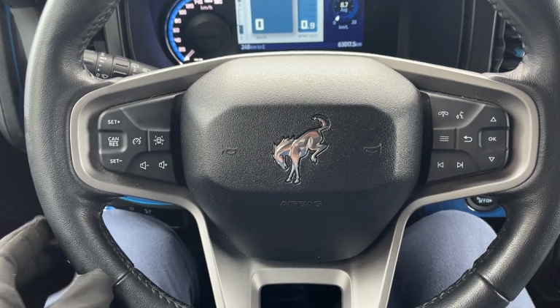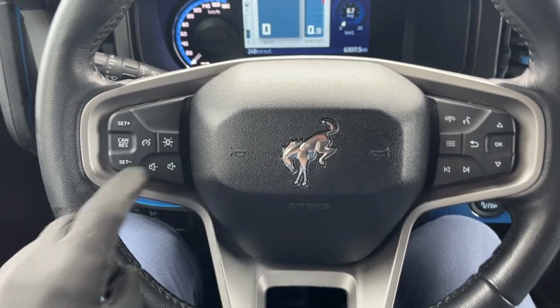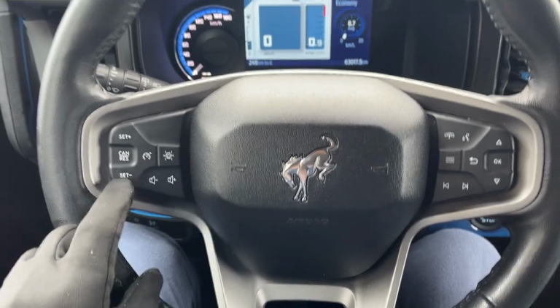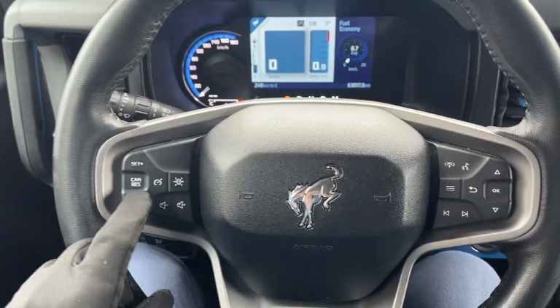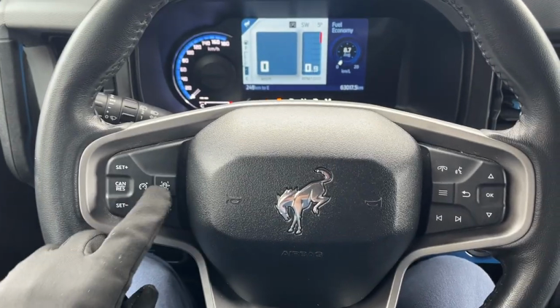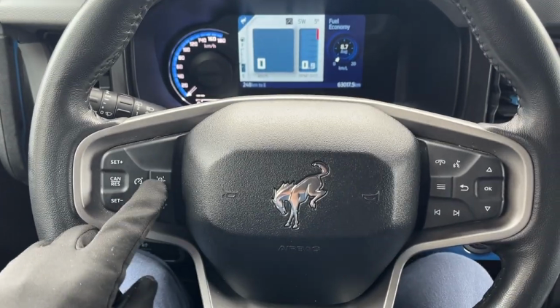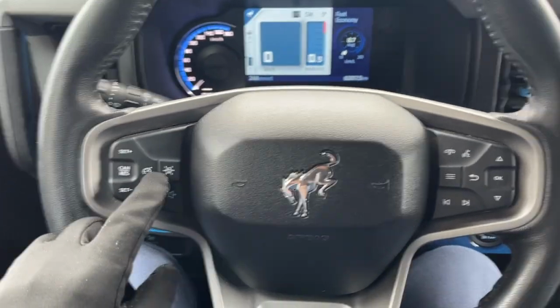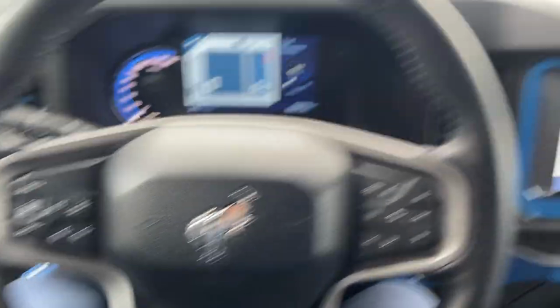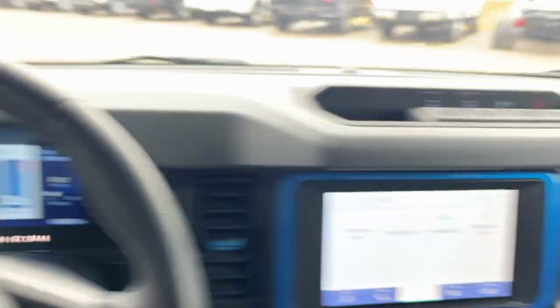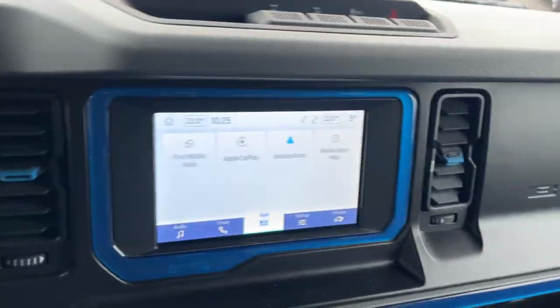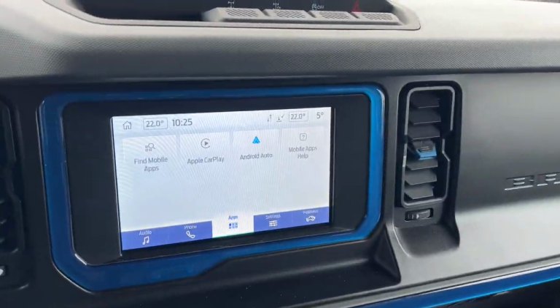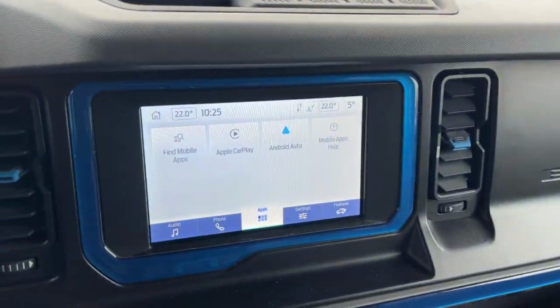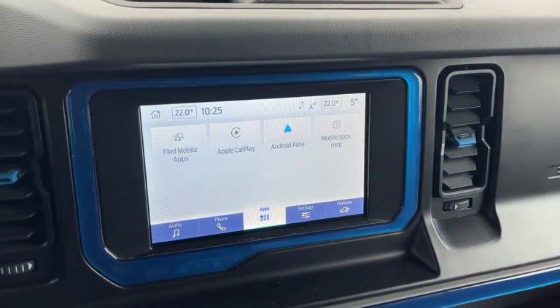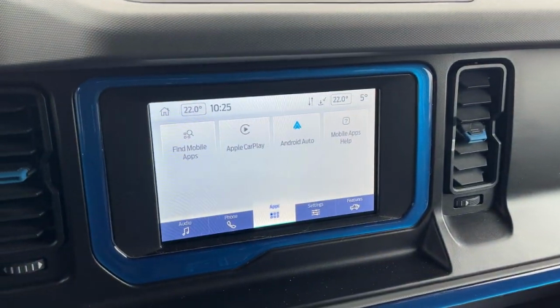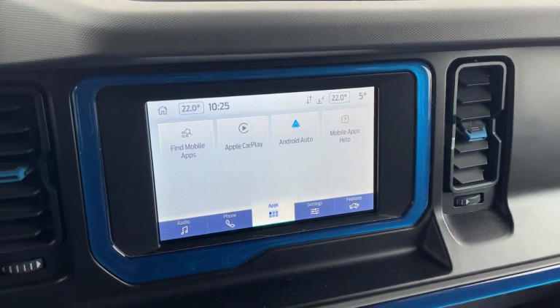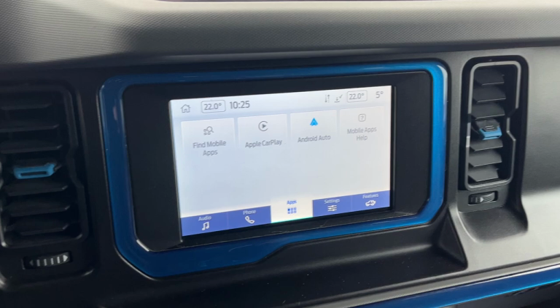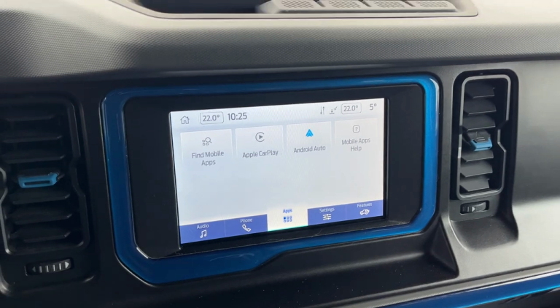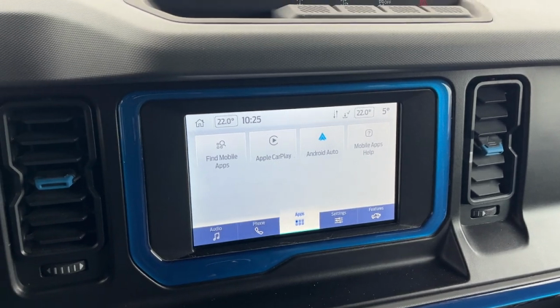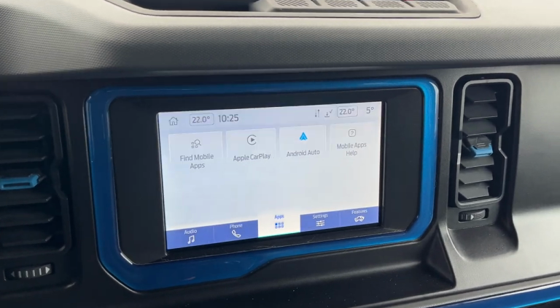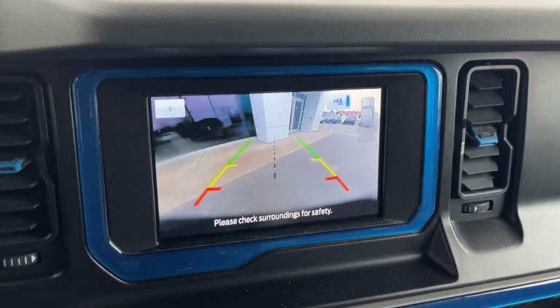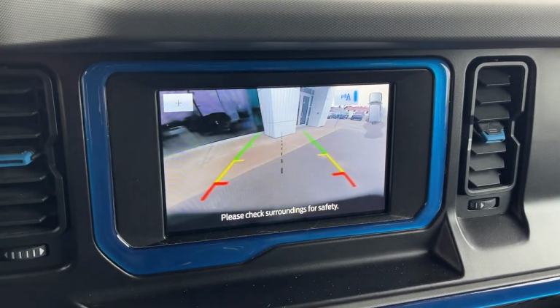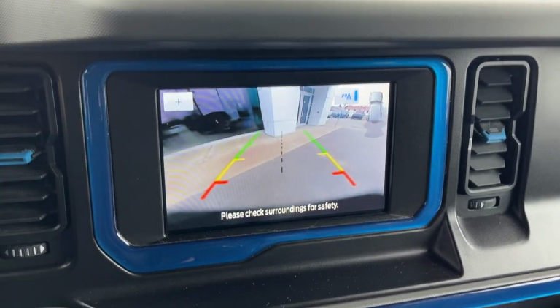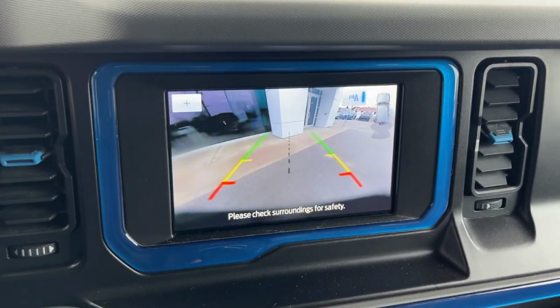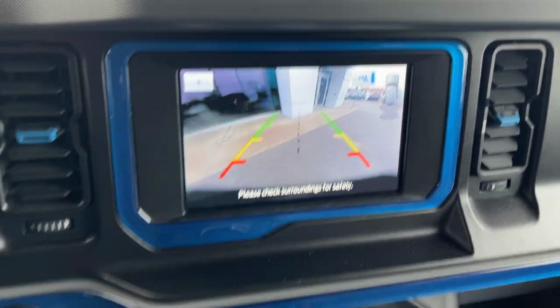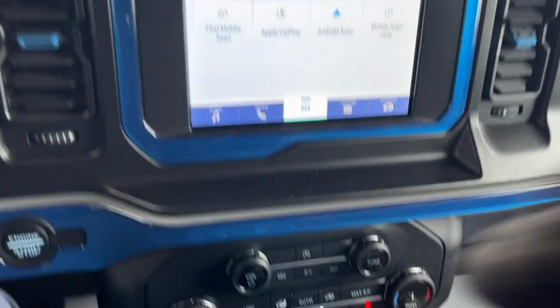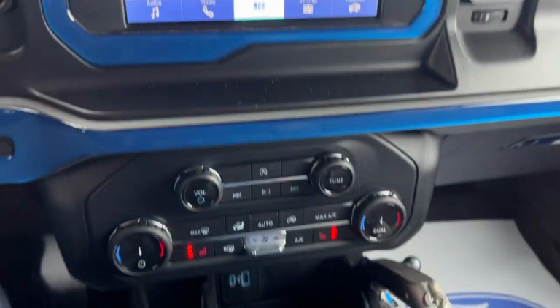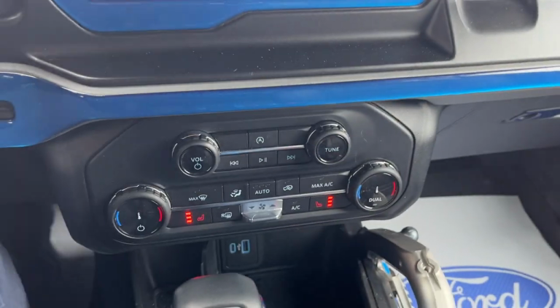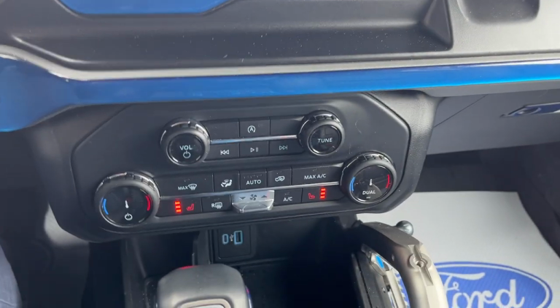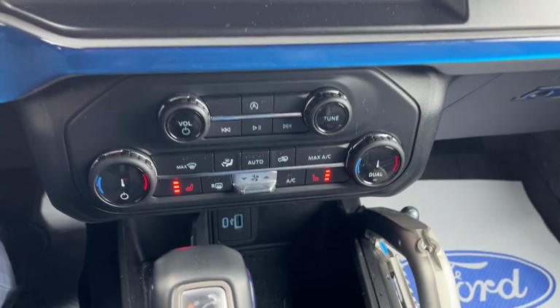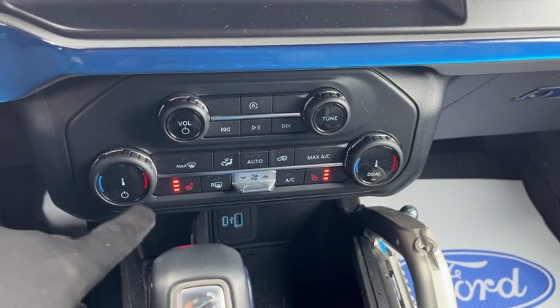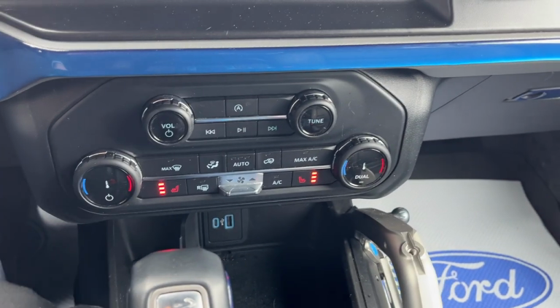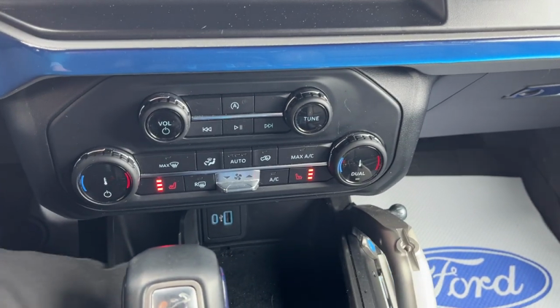You do have your cruise control and lane-keeping system, Apple CarPlay wireless and Android Auto wireless. Of course there's your reverse camera and sensors. You do have dual-zone climate, and you get your heated seats.